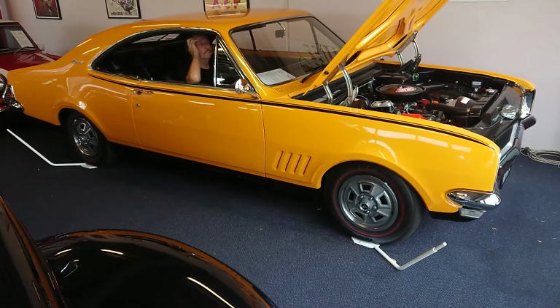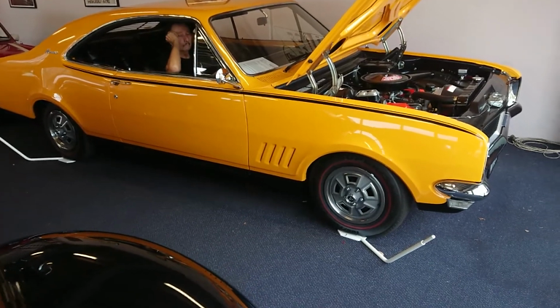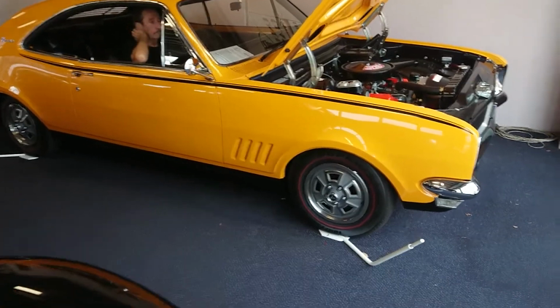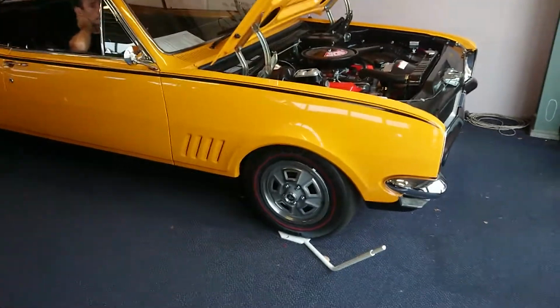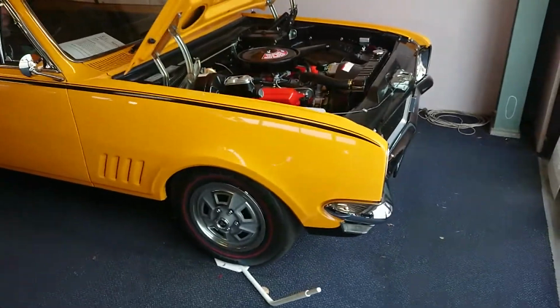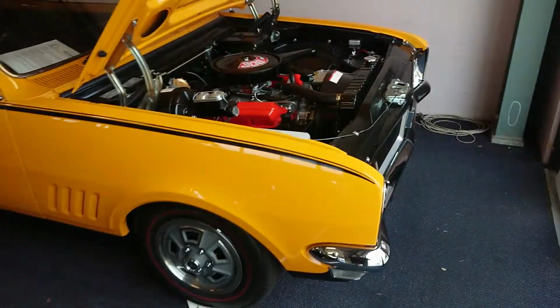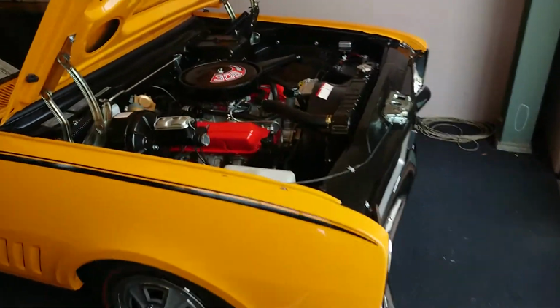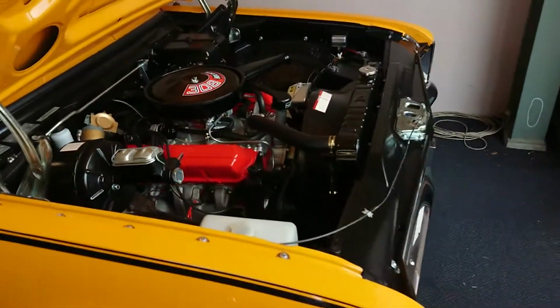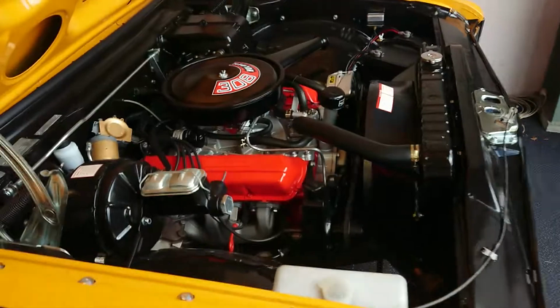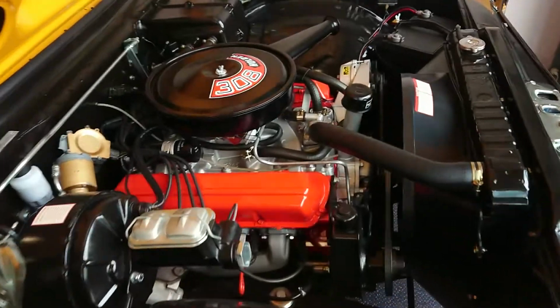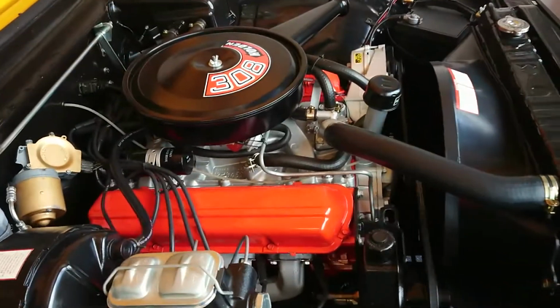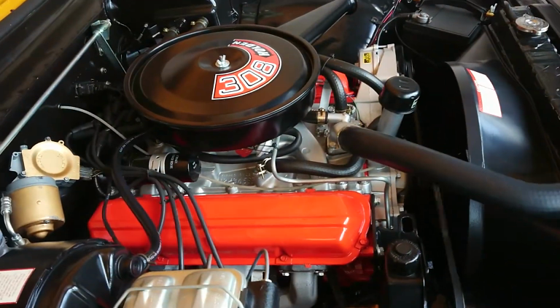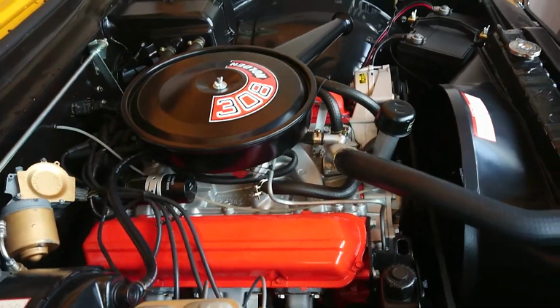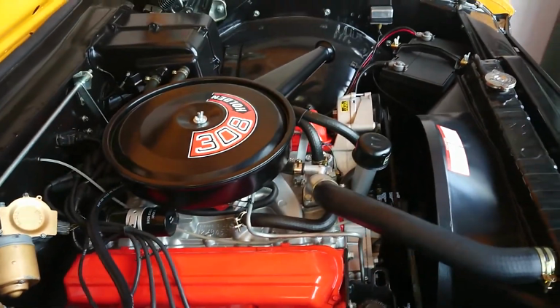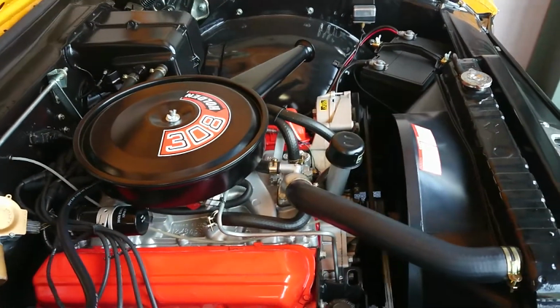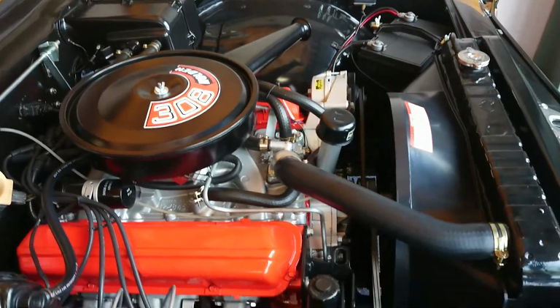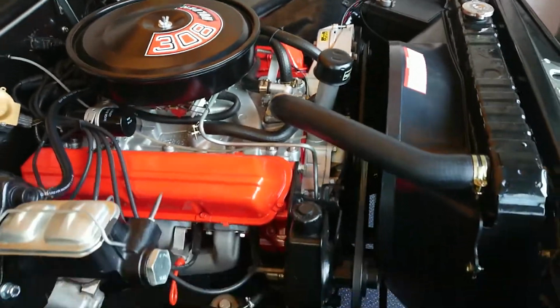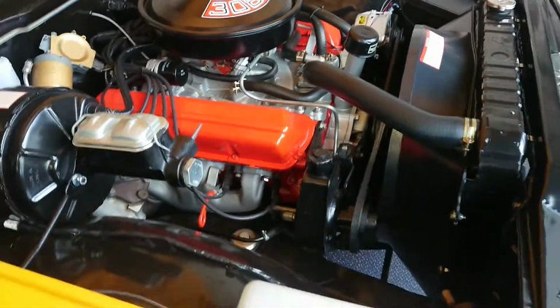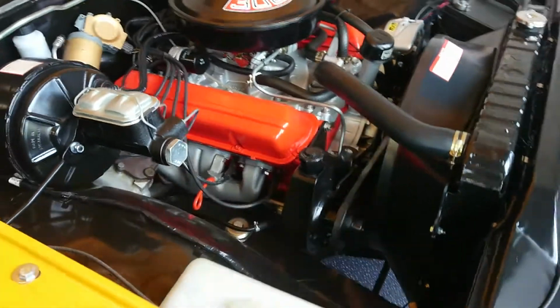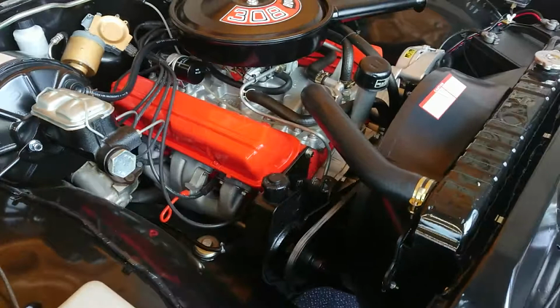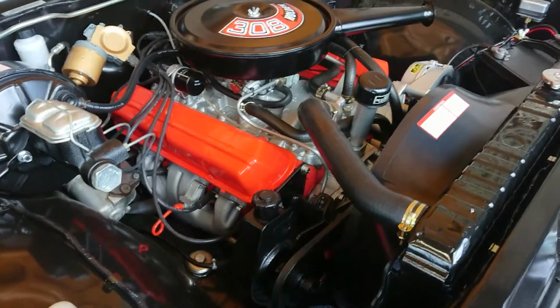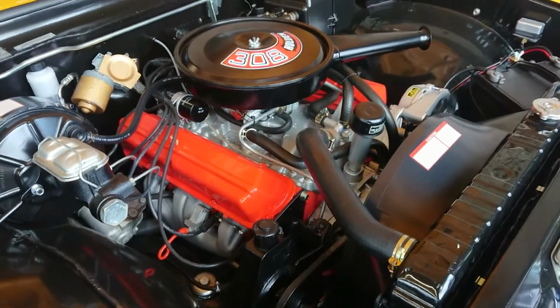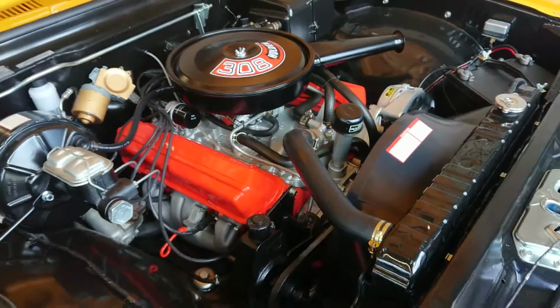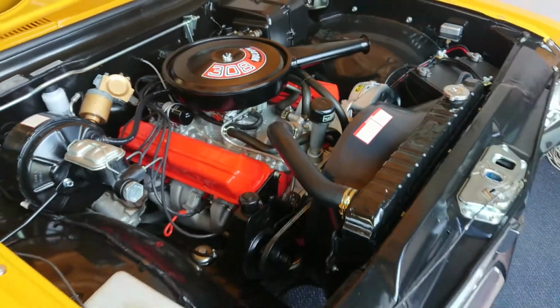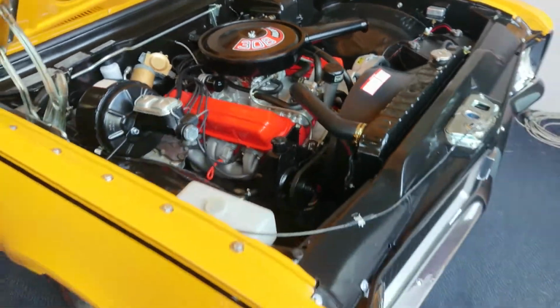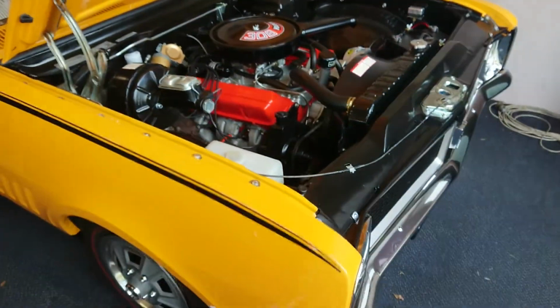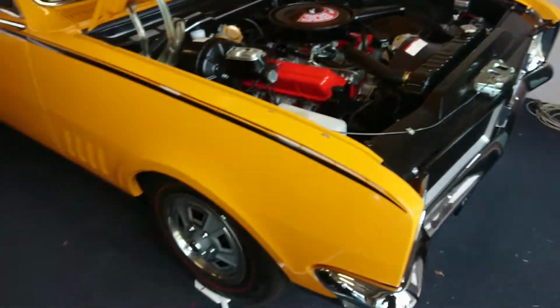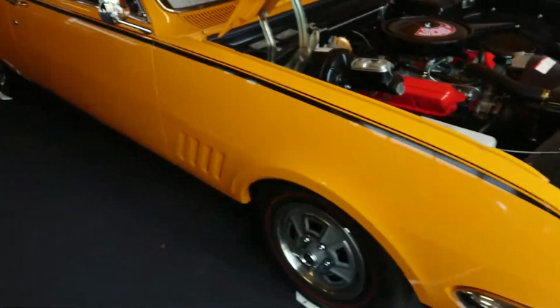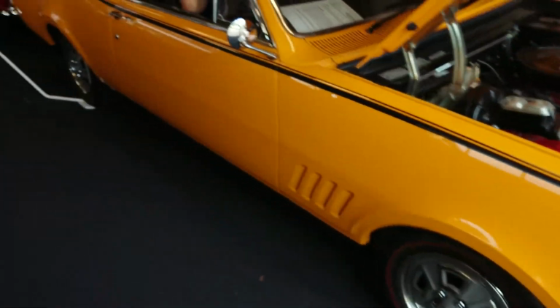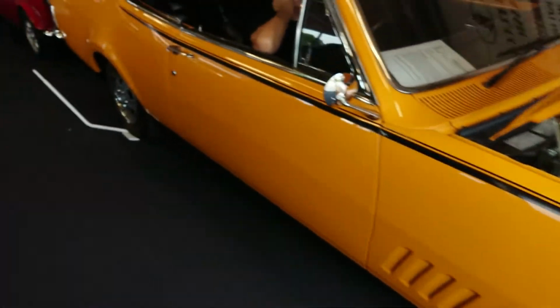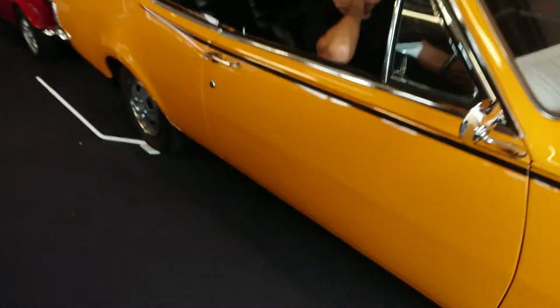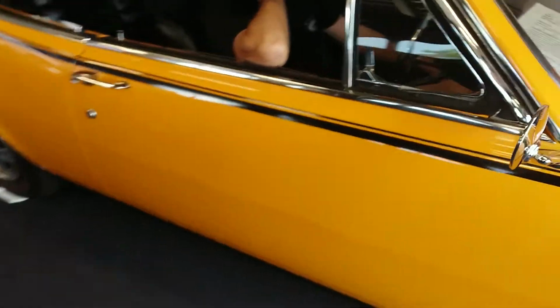Here's the HG Monaro — we've fired the car up so you can hear it running. Everything's new; the motor's all been built just recently. We'll show you the noise out the back.